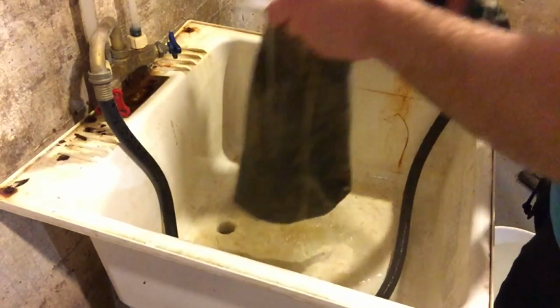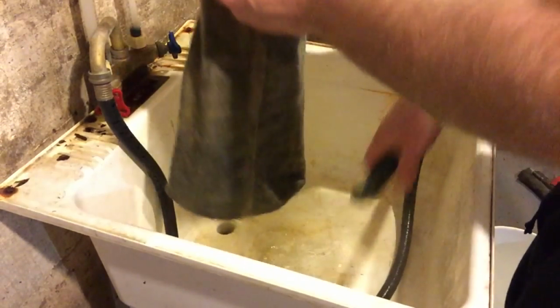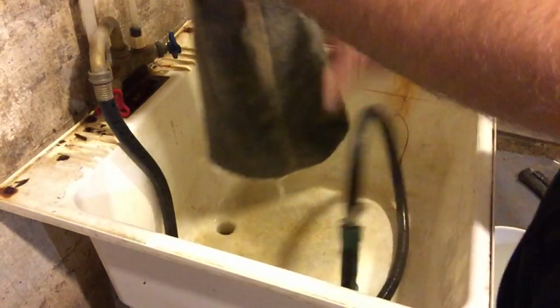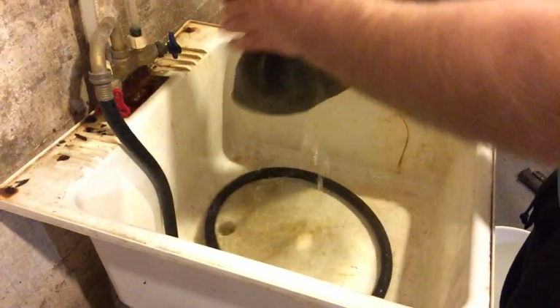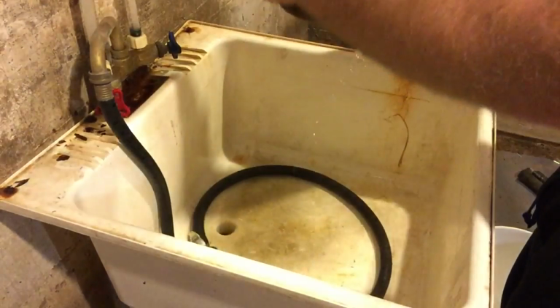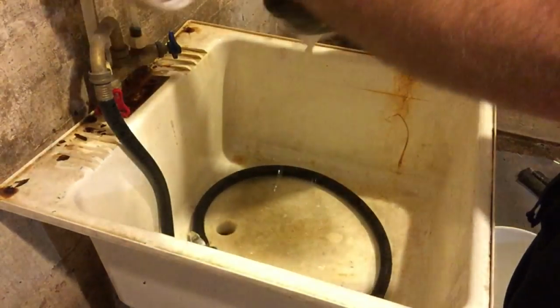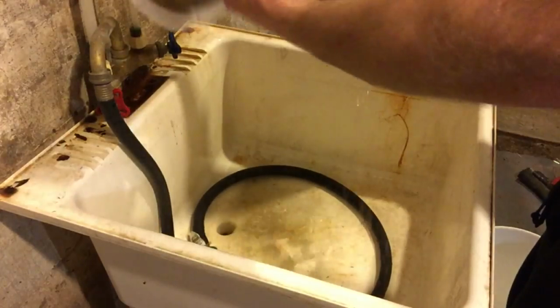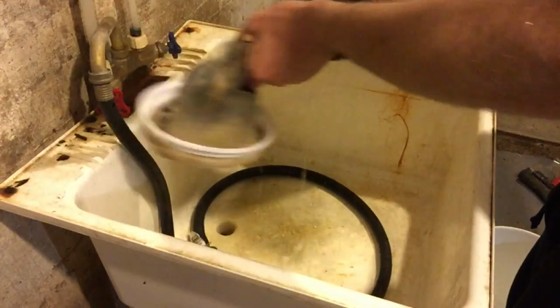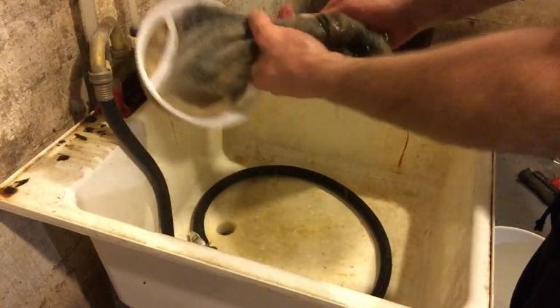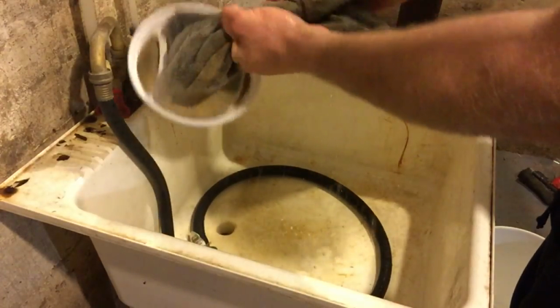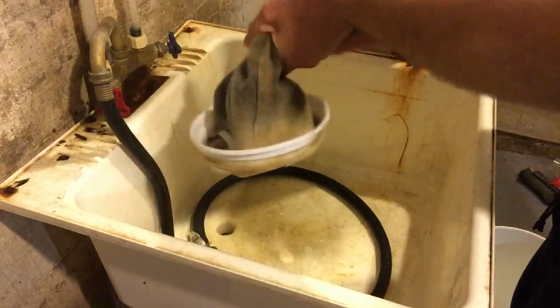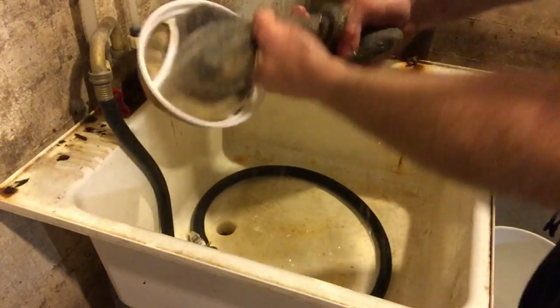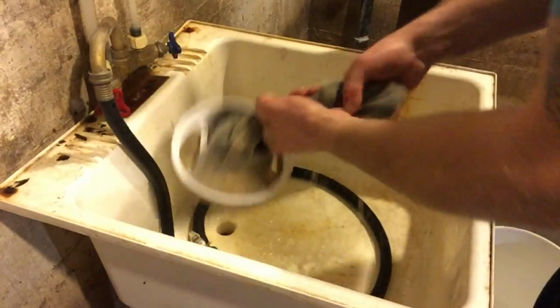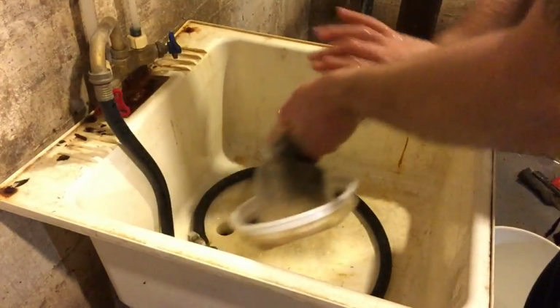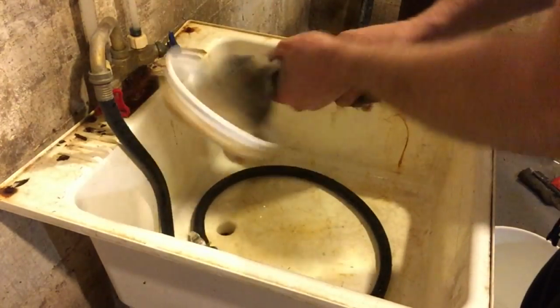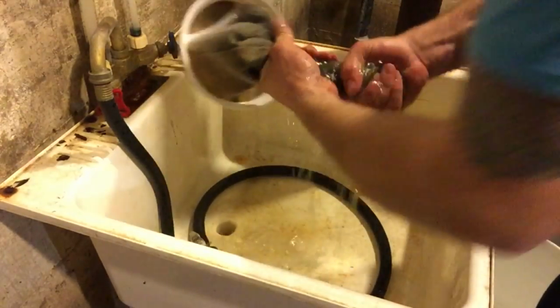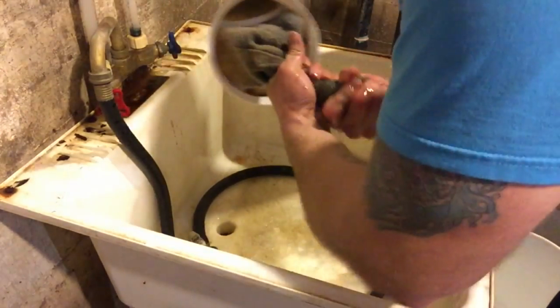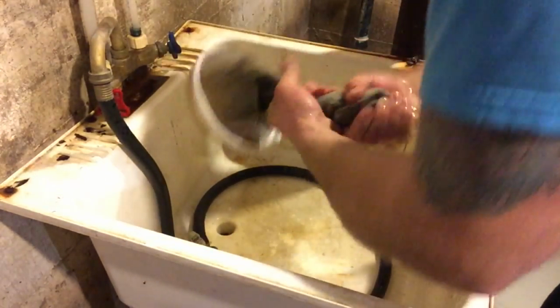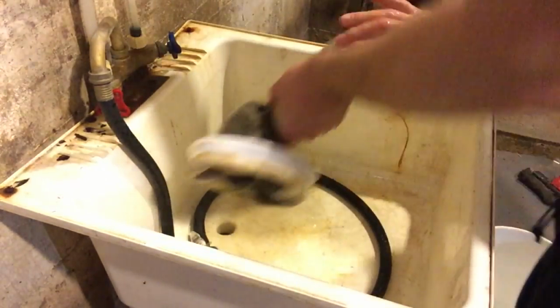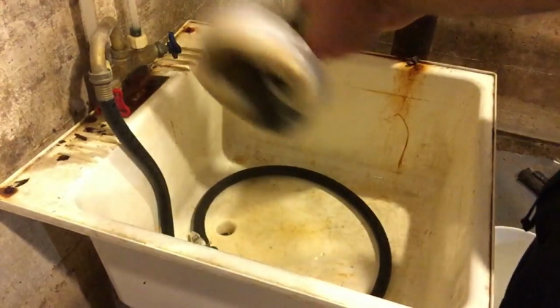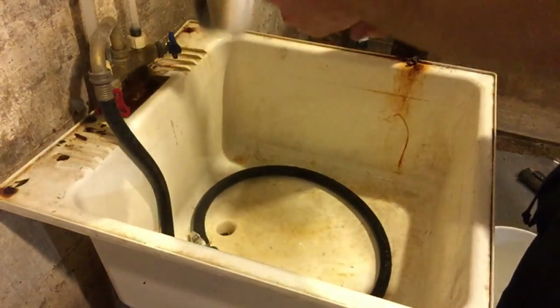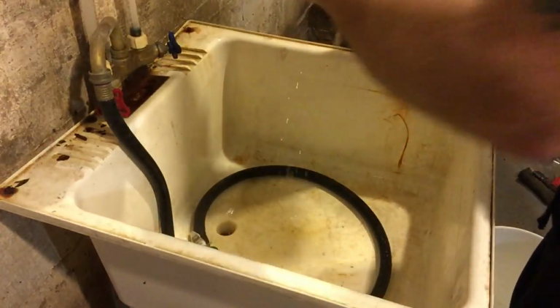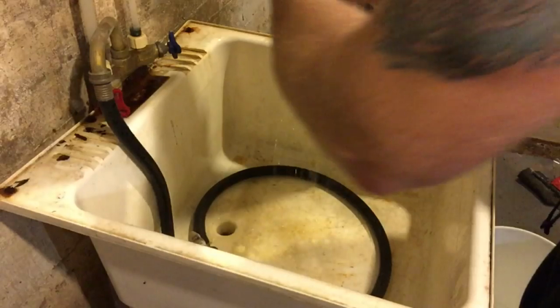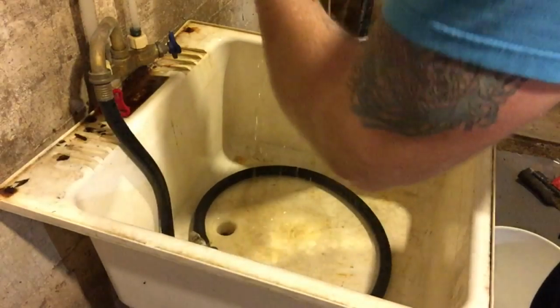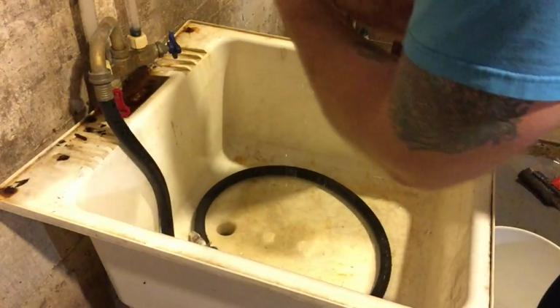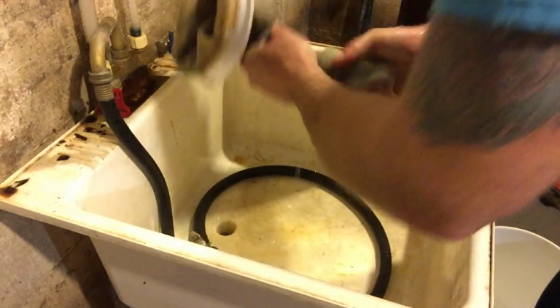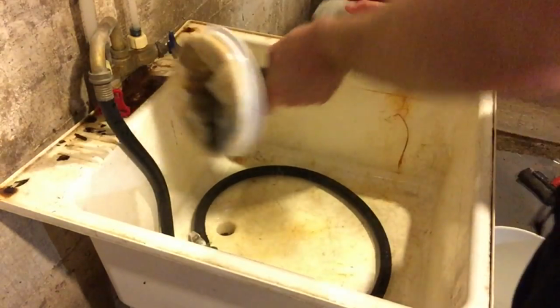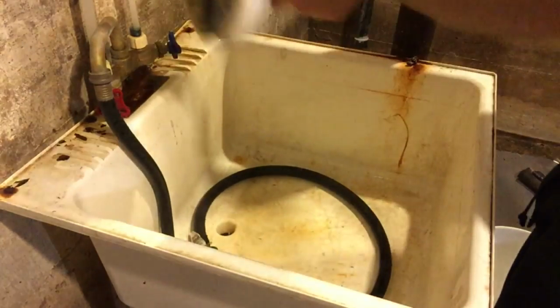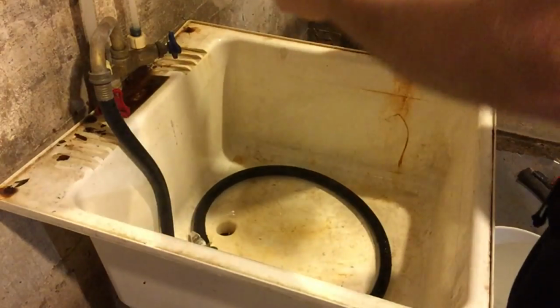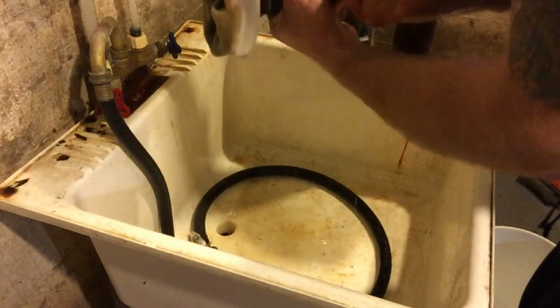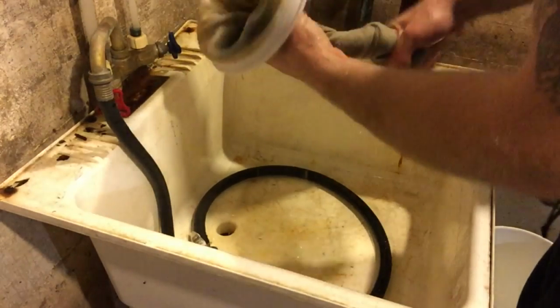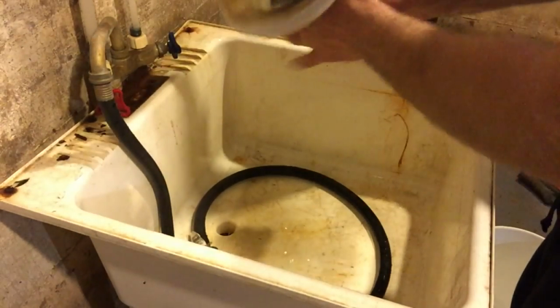All right, so that's it. I'm just going to drain and twist this out to take as much water as possible. The water's really hot.